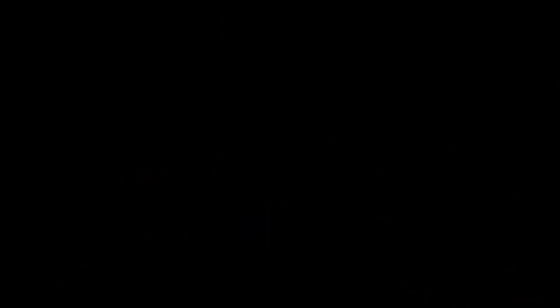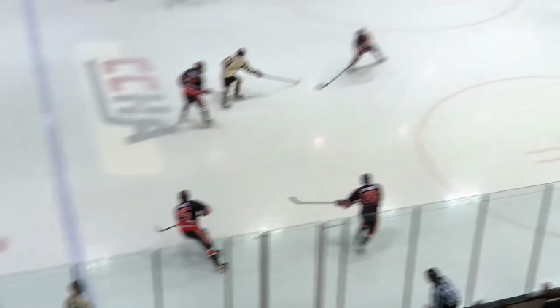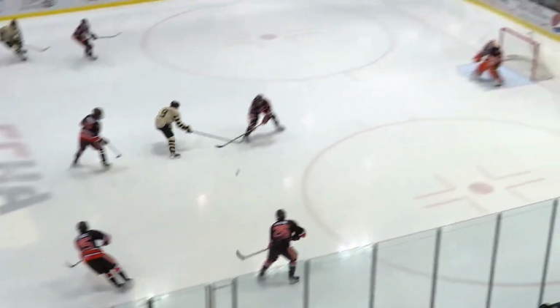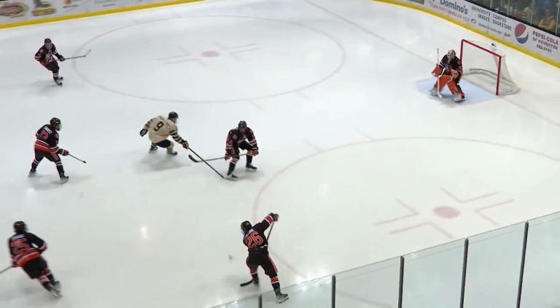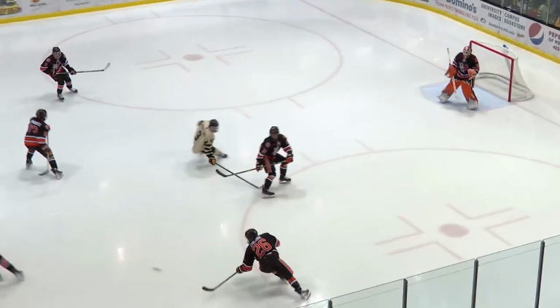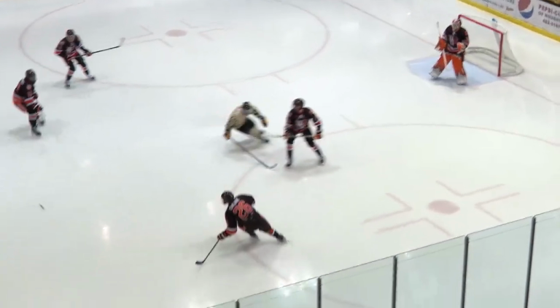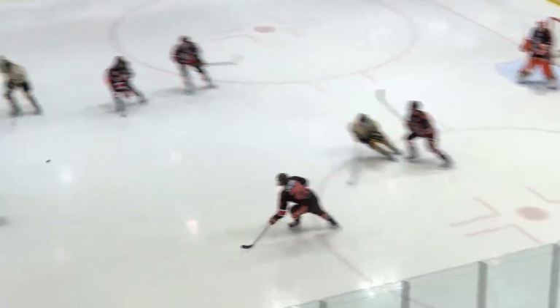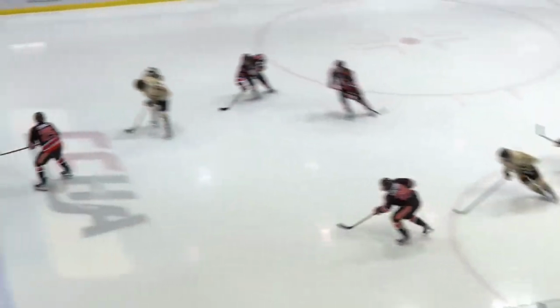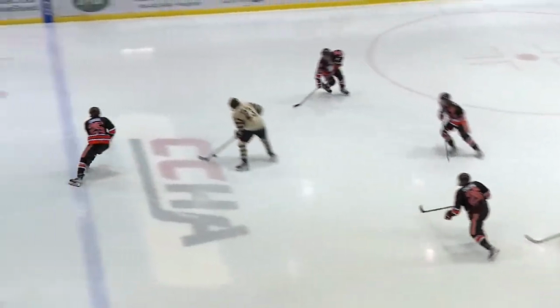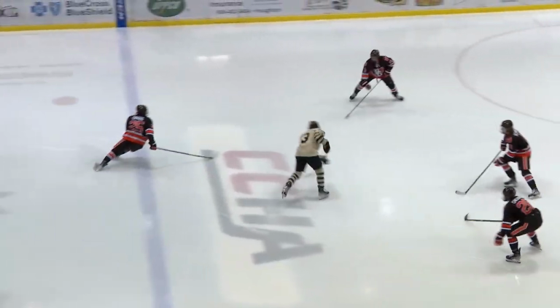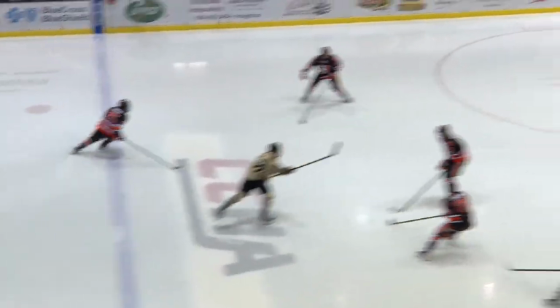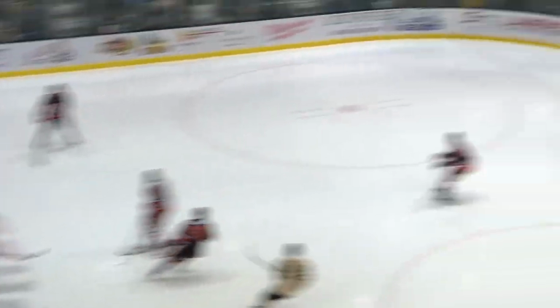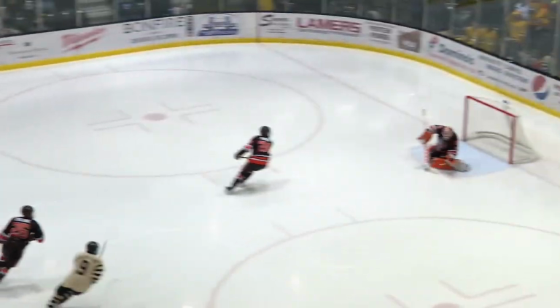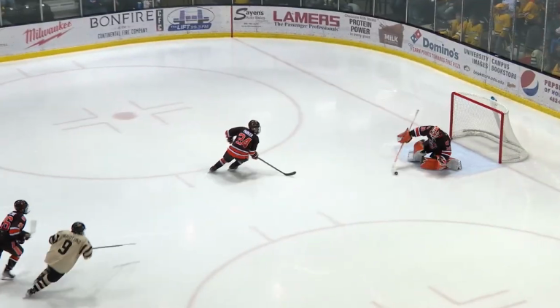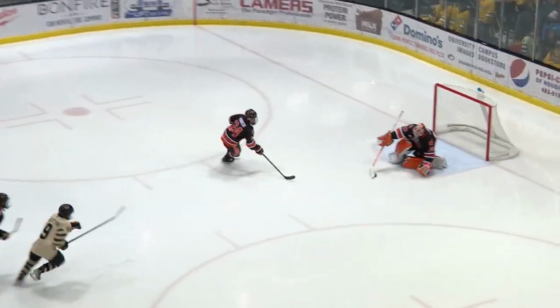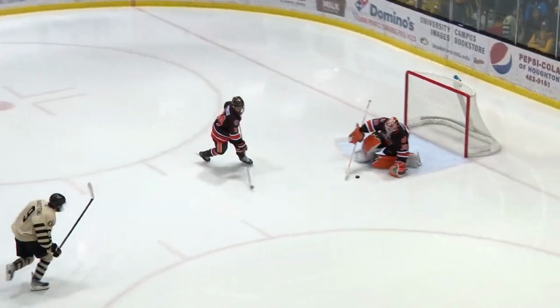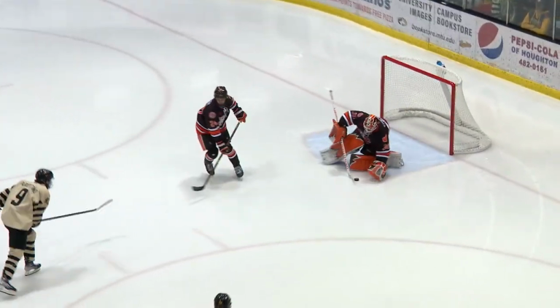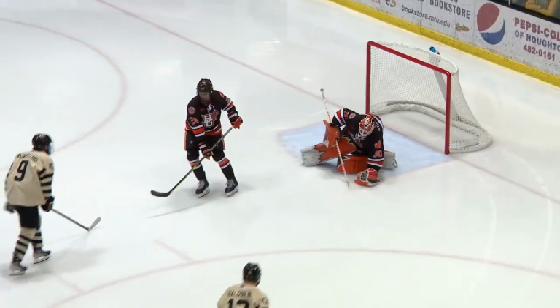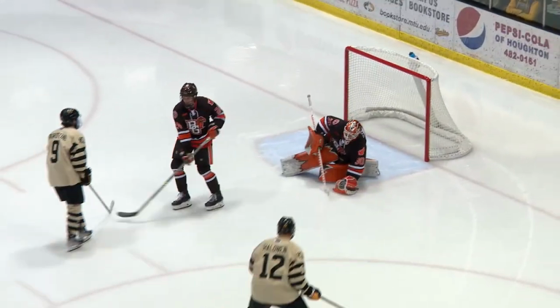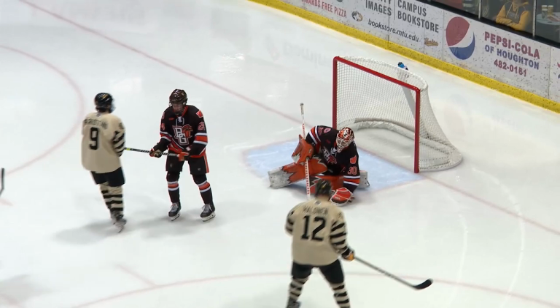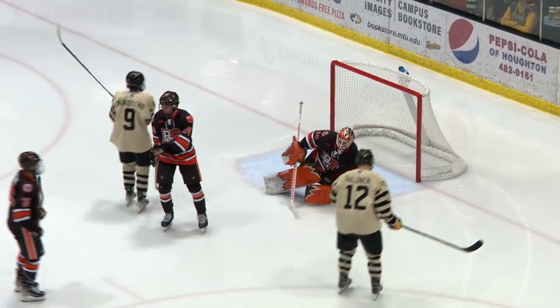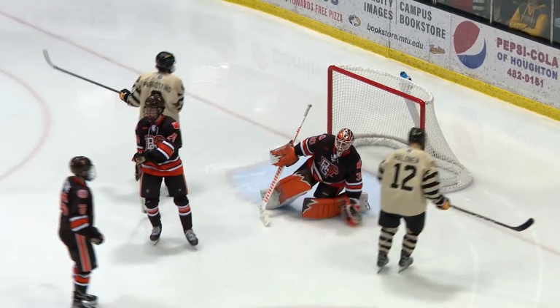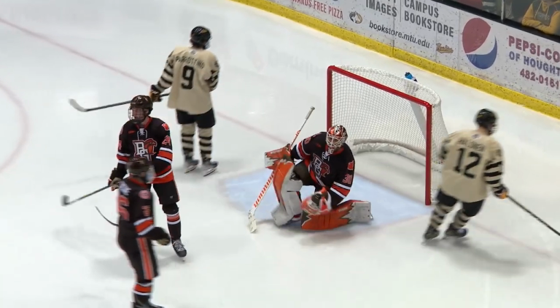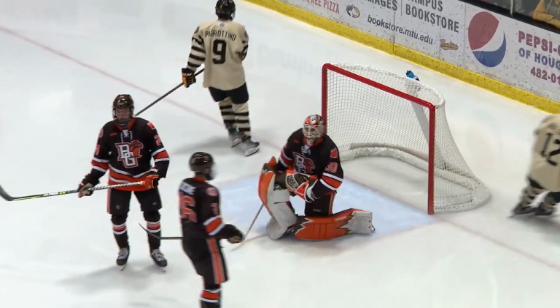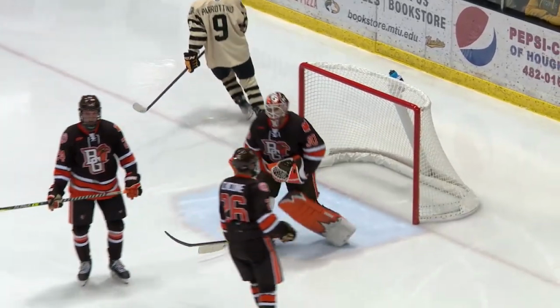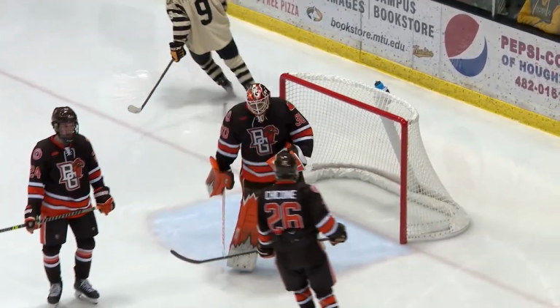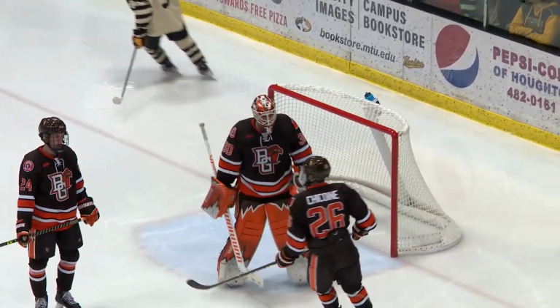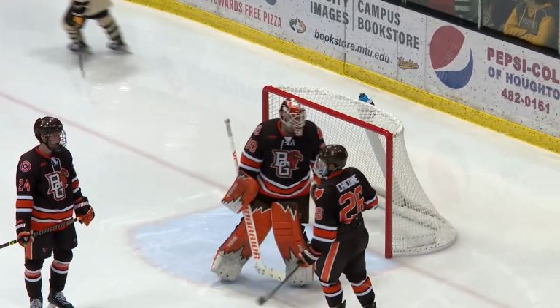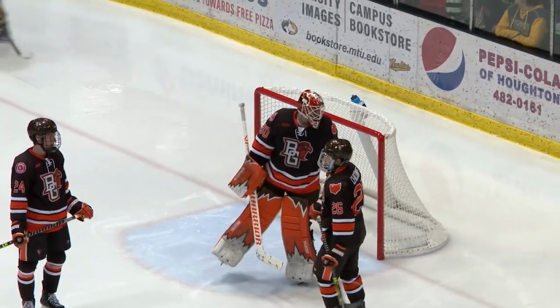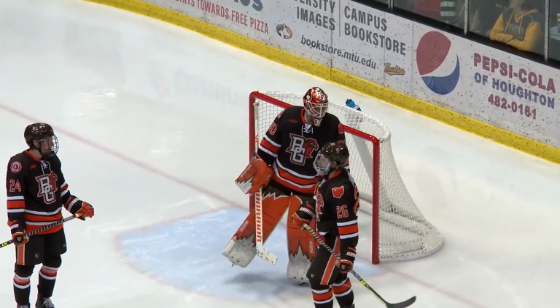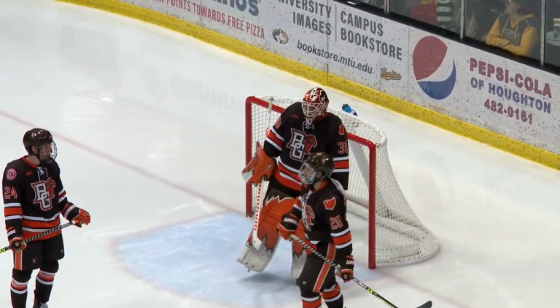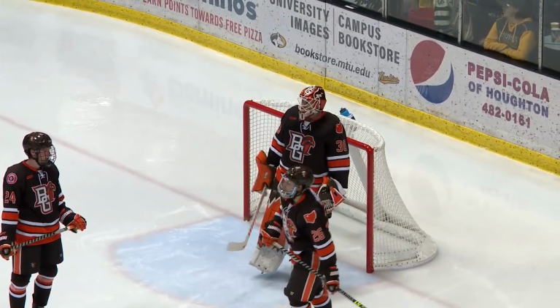This one goes right to the front of the goal, and Bliss with a spin-around move — and why not? He scored that exact same way last night, but this one is a little further.